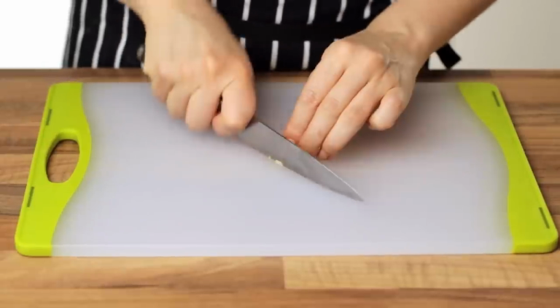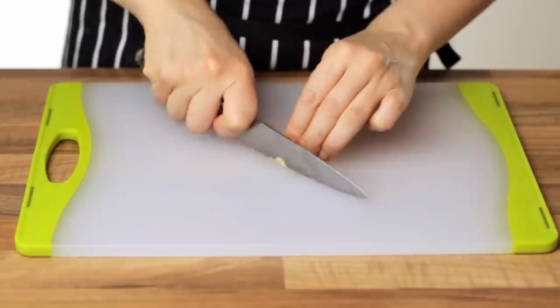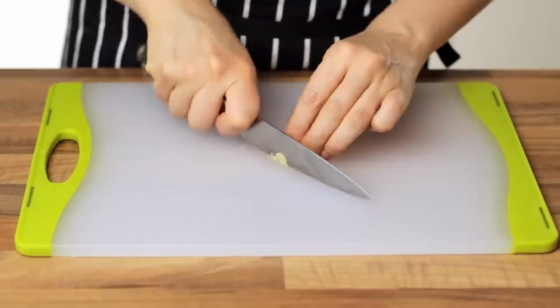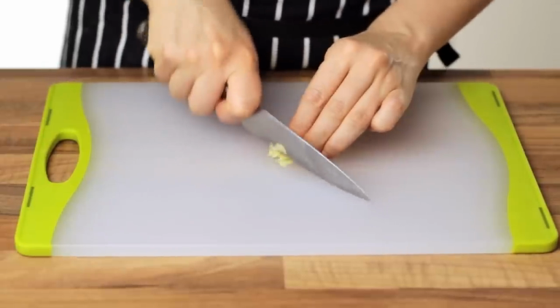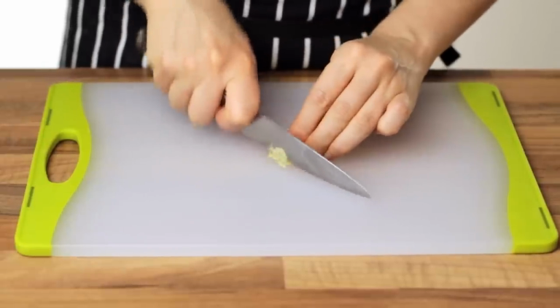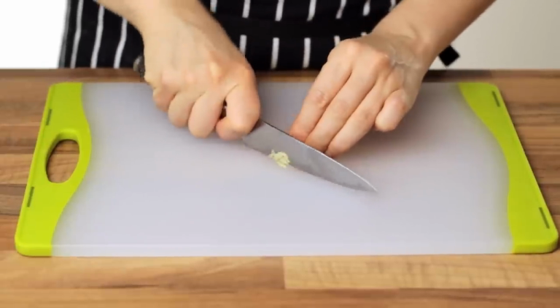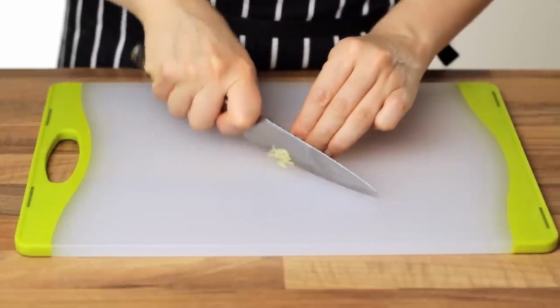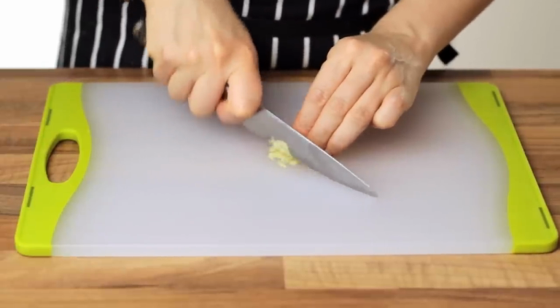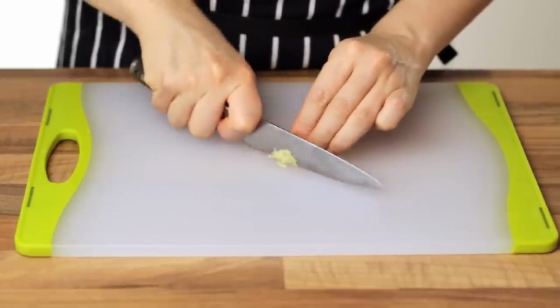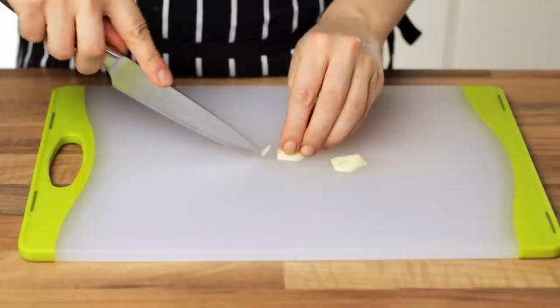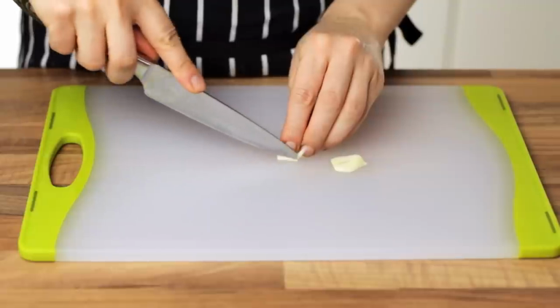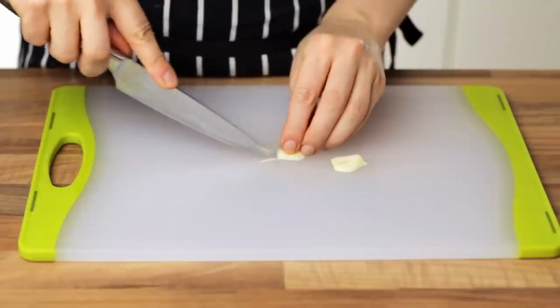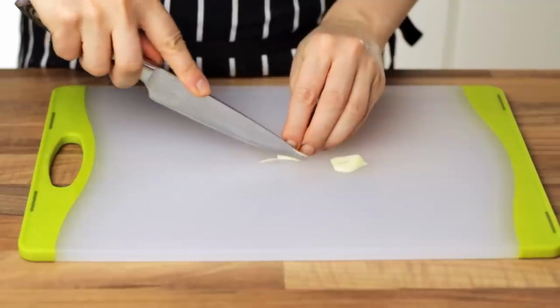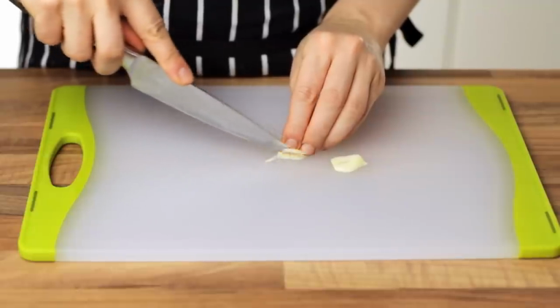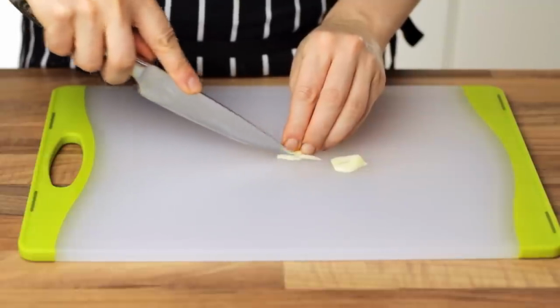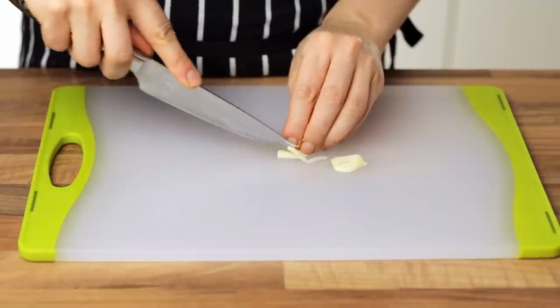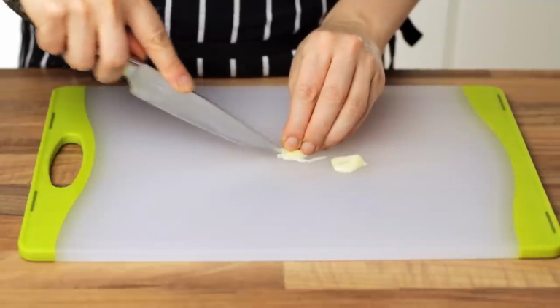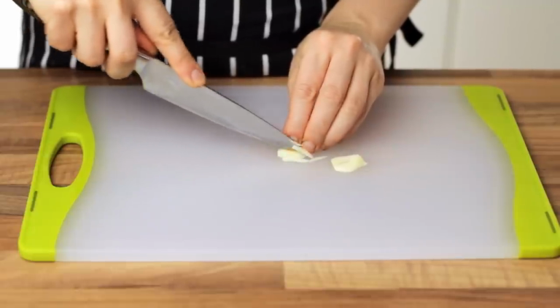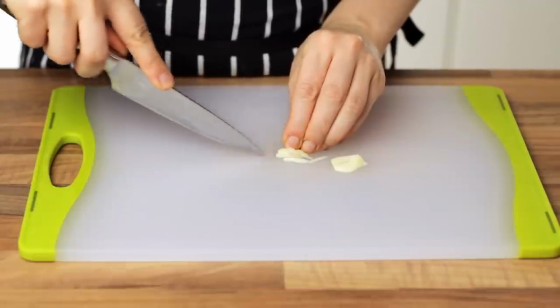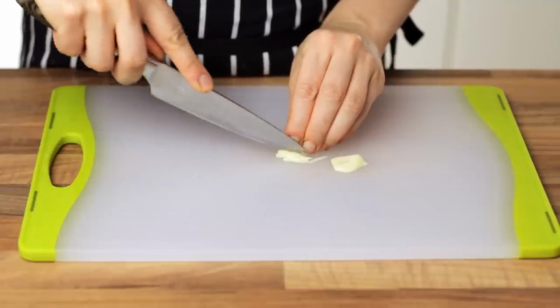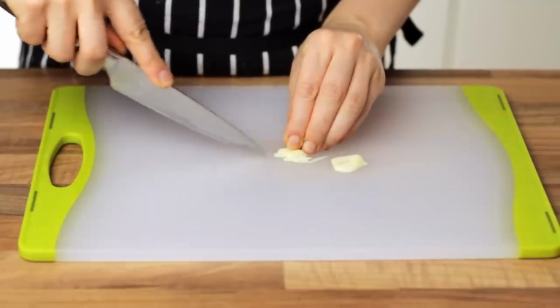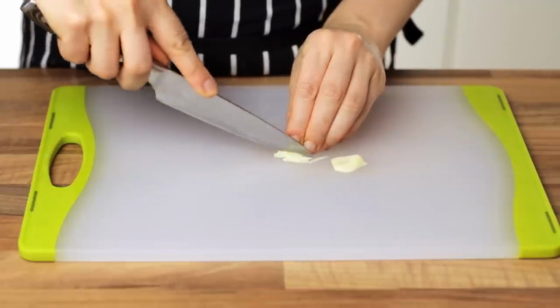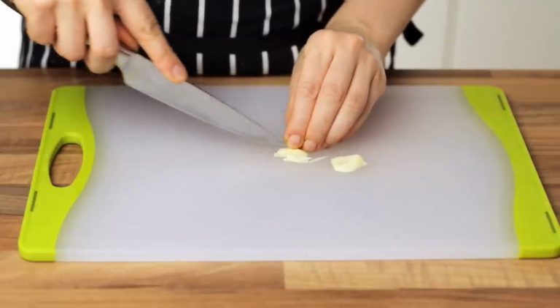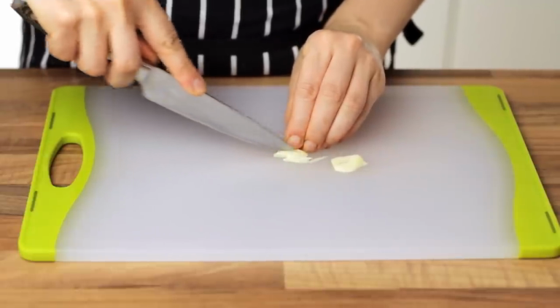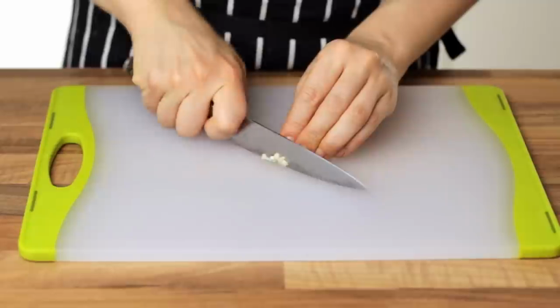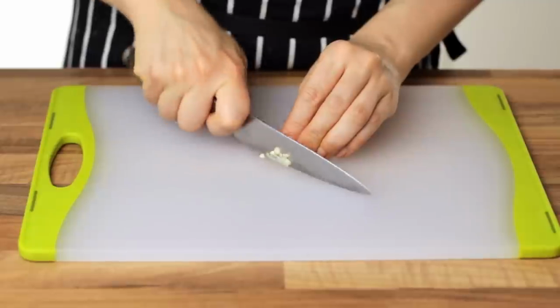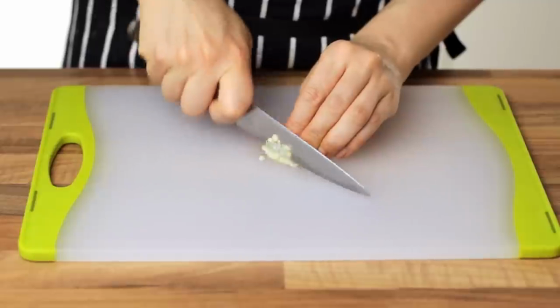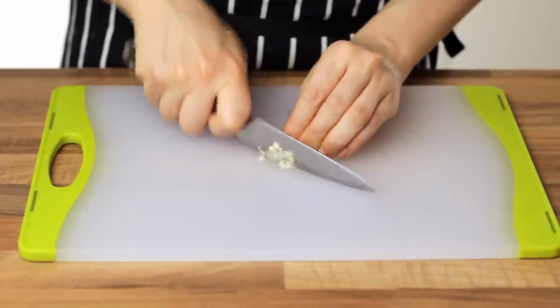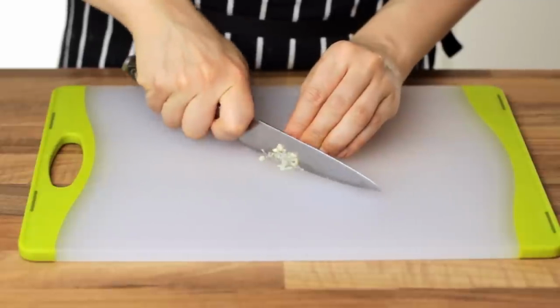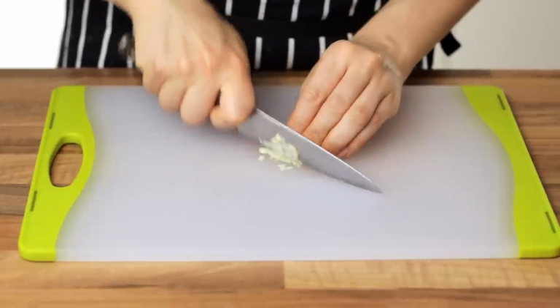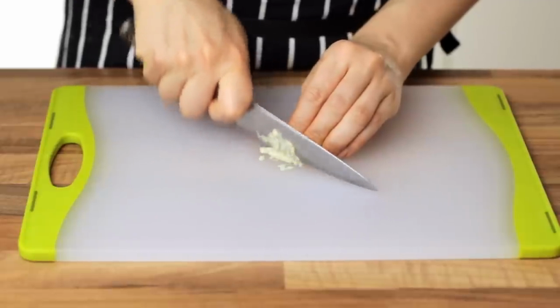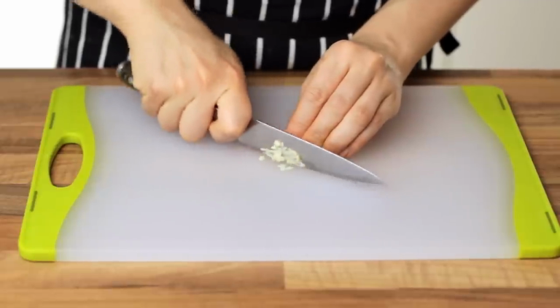Now, finely chop some ginger. The last ingredient to prepare is garlic, which should obviously be chopped as finely as possible. And the hard part of the recipe is just finished.